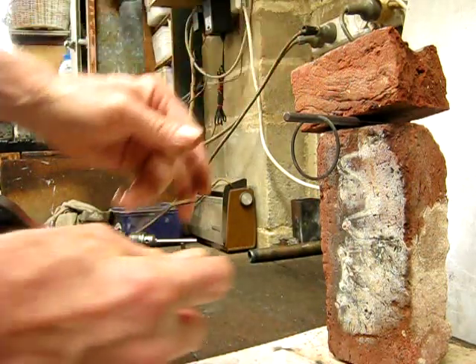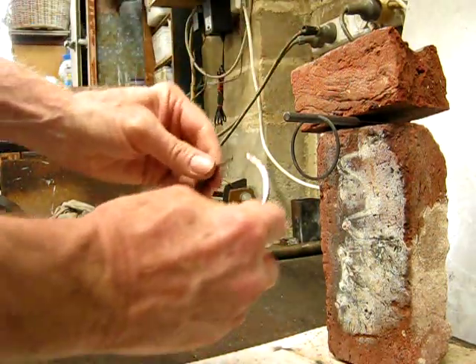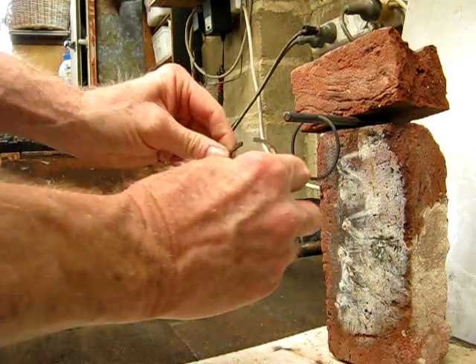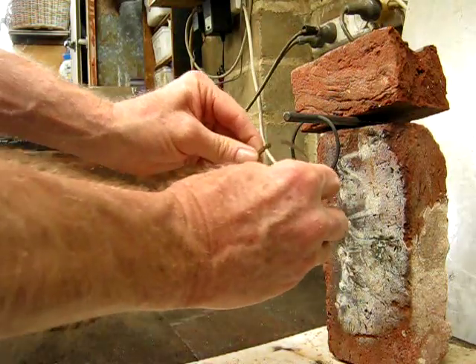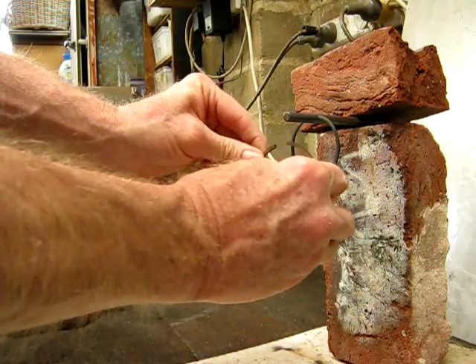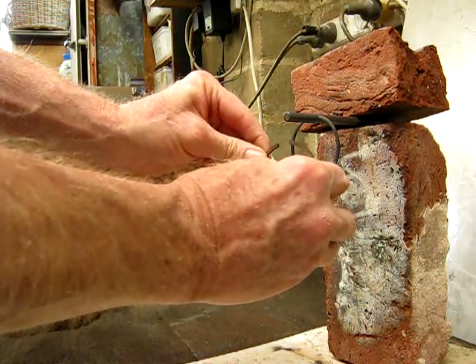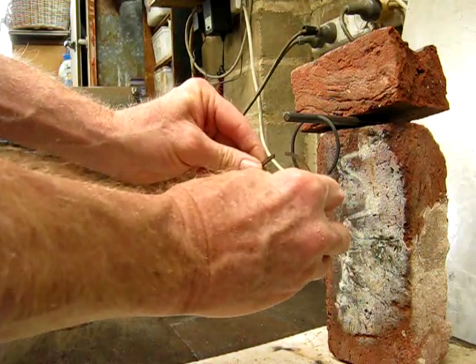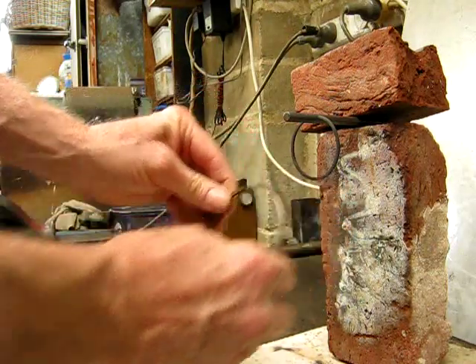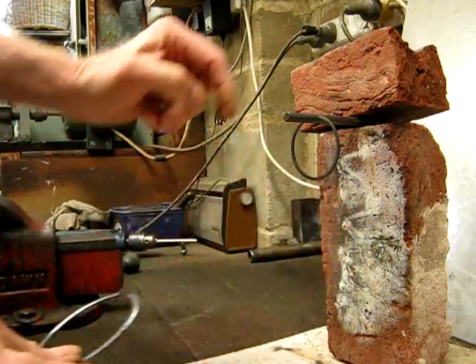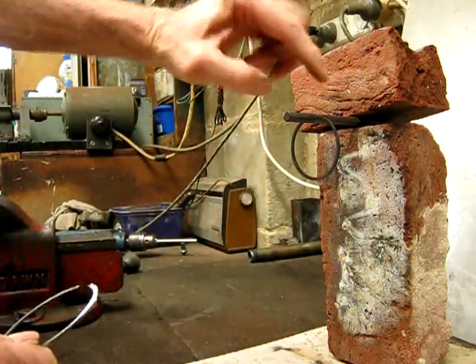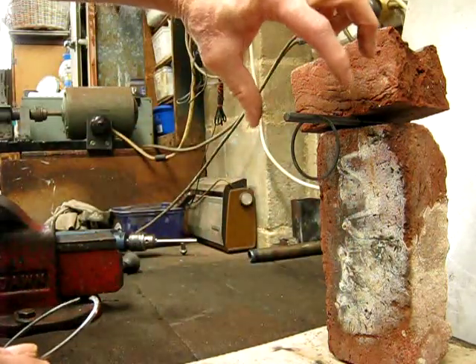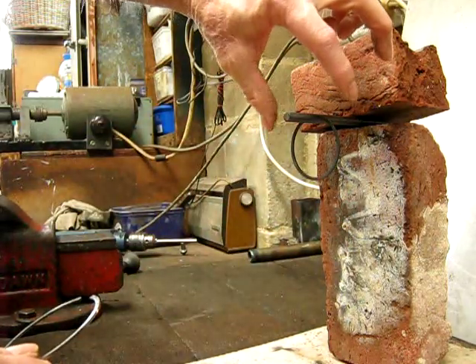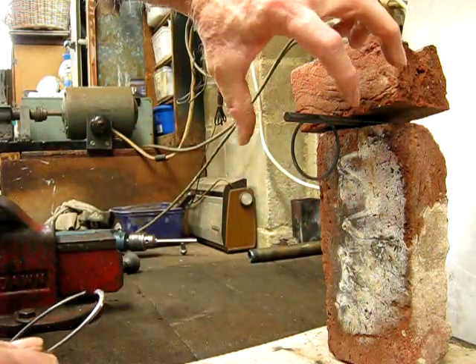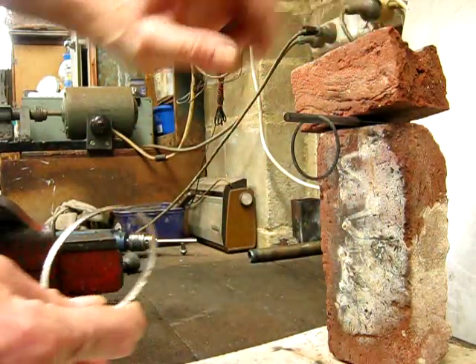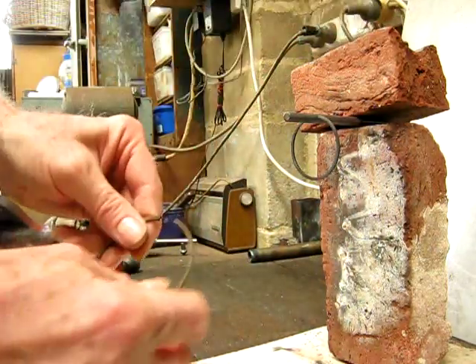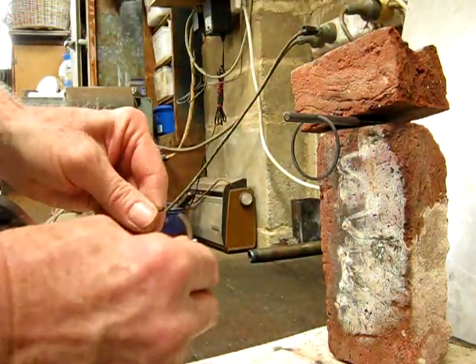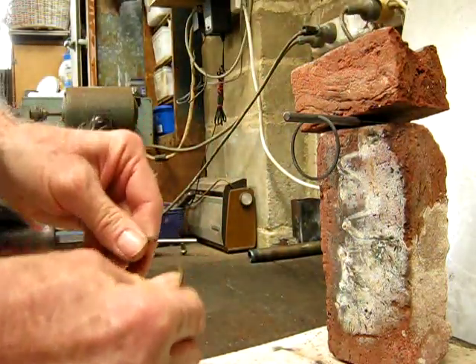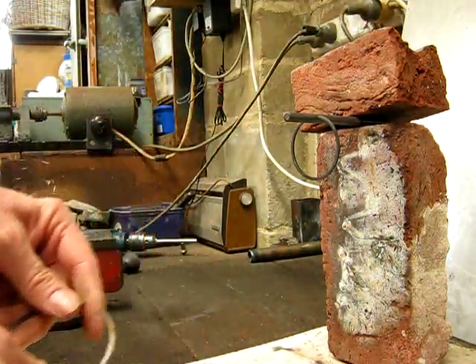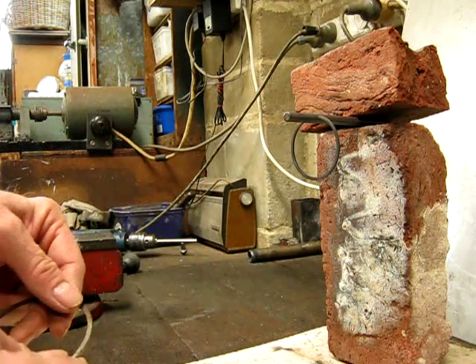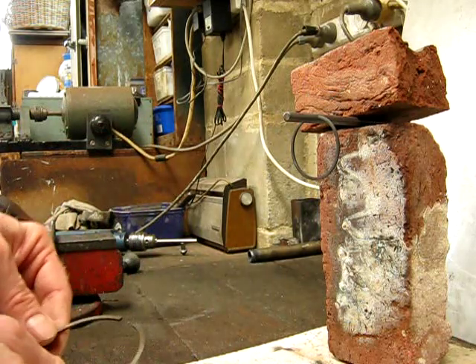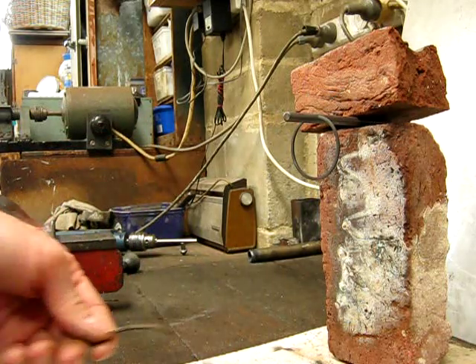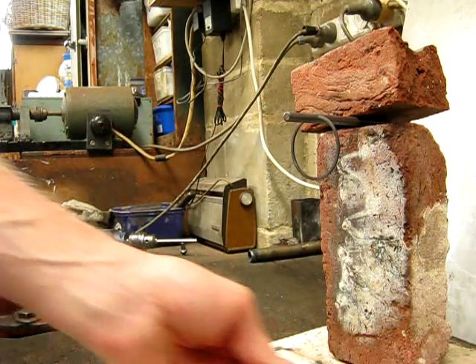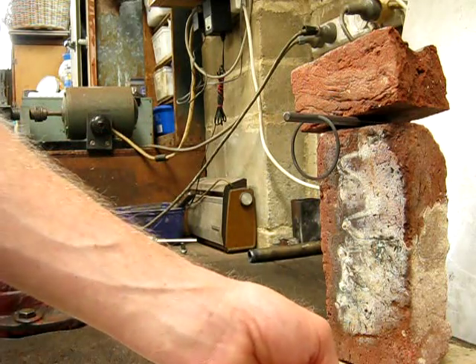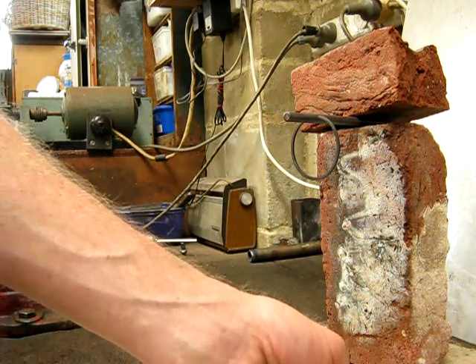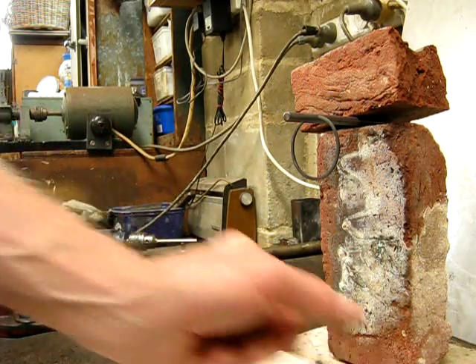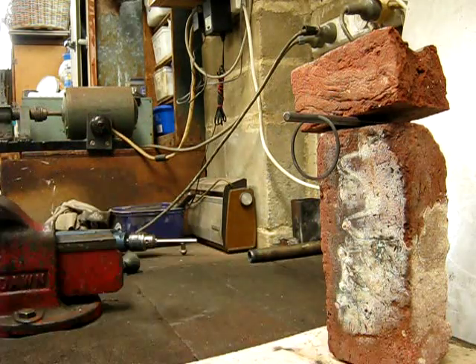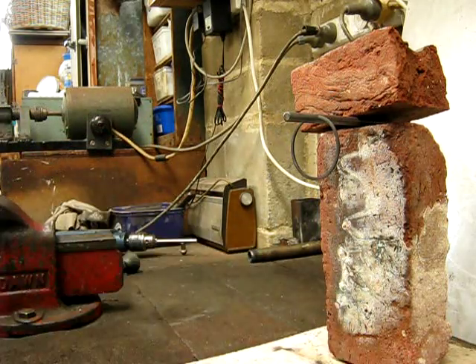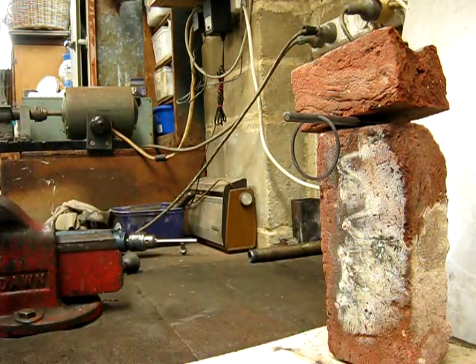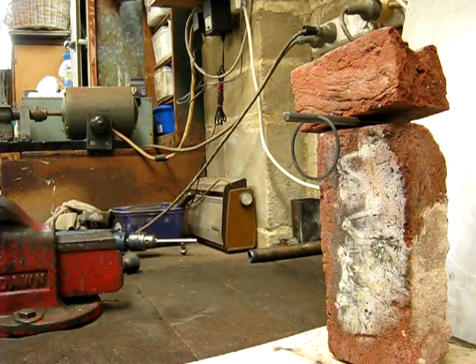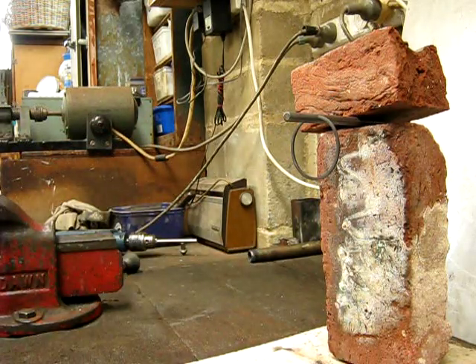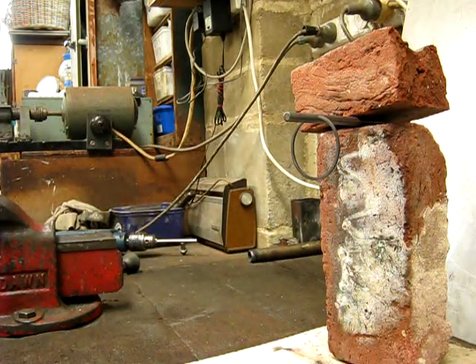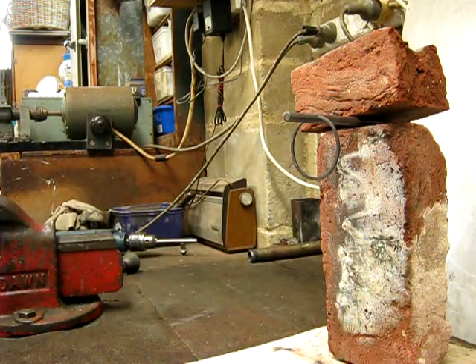You clip your ring onto it so it's just held there by the tension of the ring, and then you heat it up with a big blowtorch. I'll show you how it goes, and then you turn it inside.